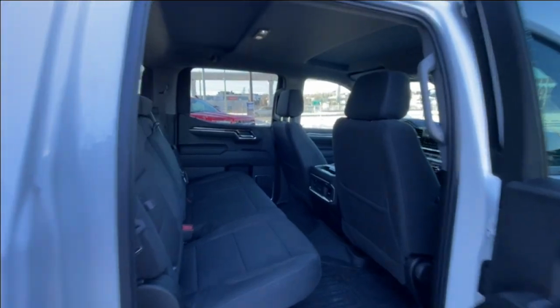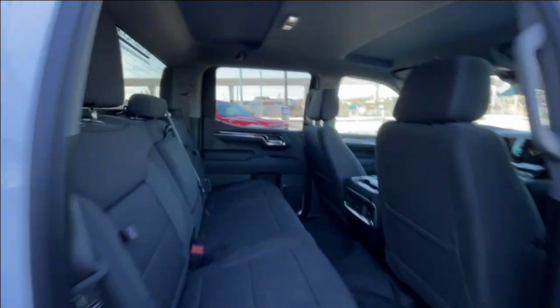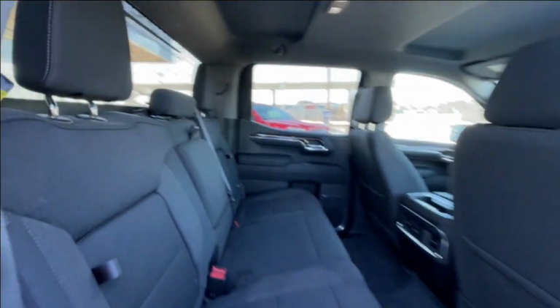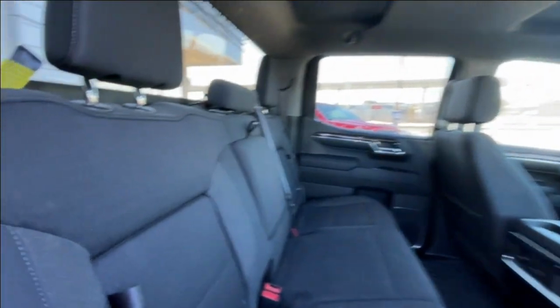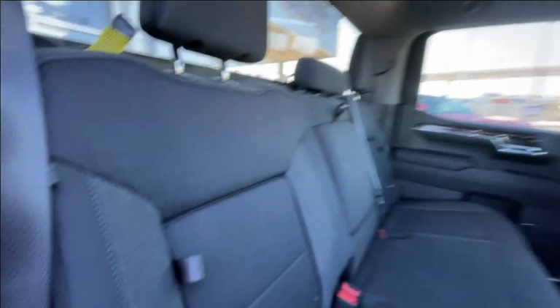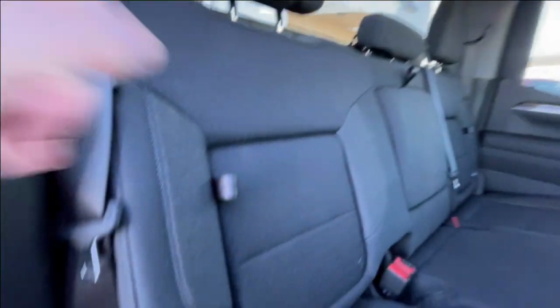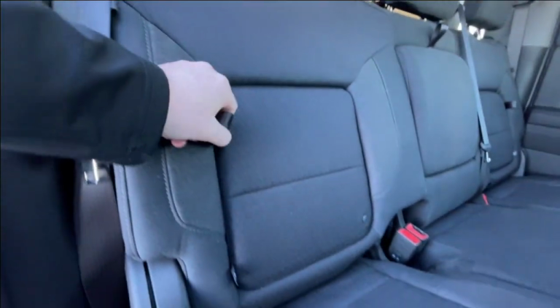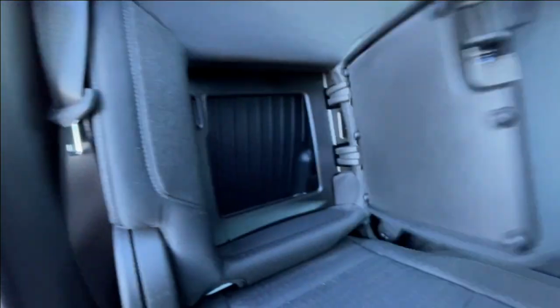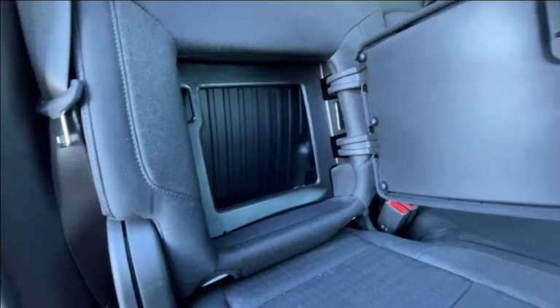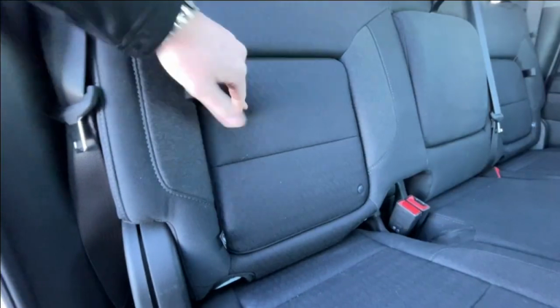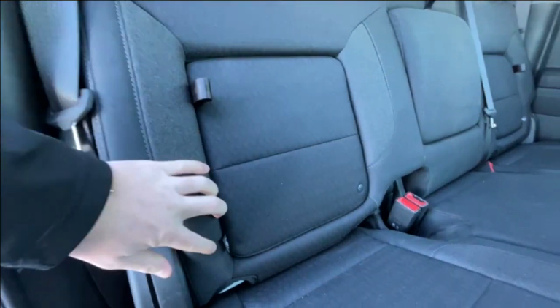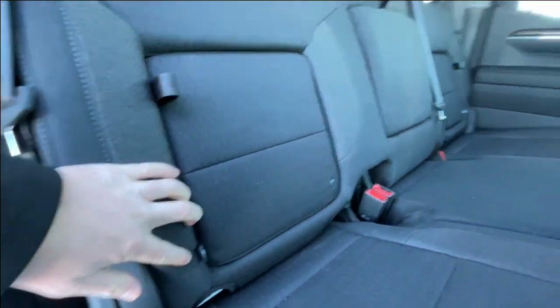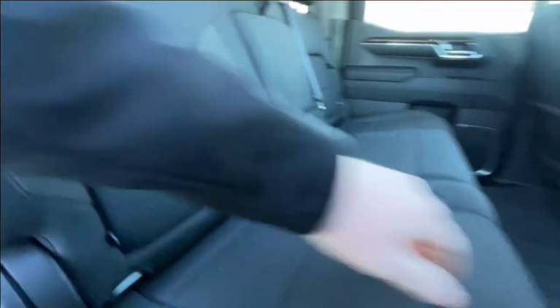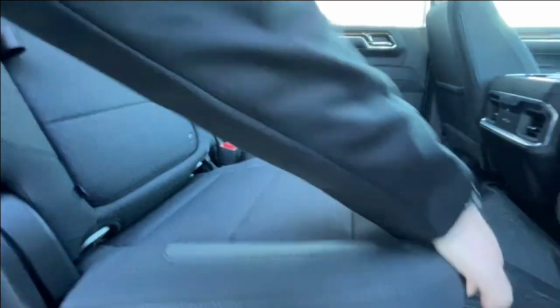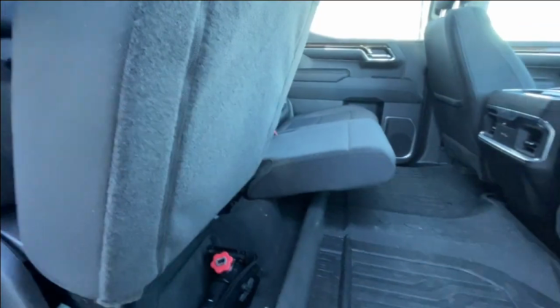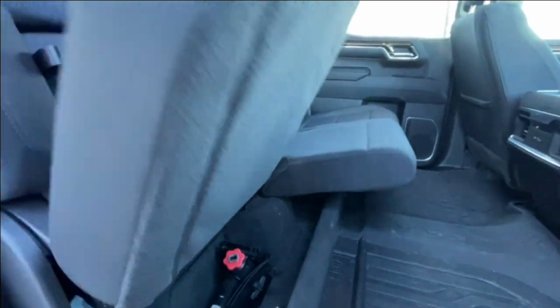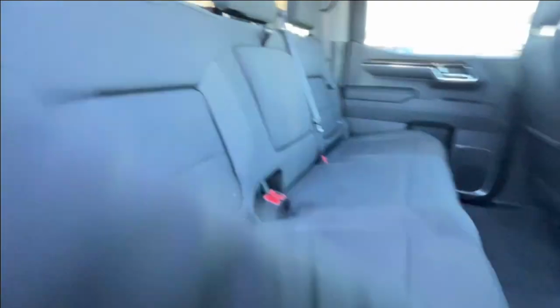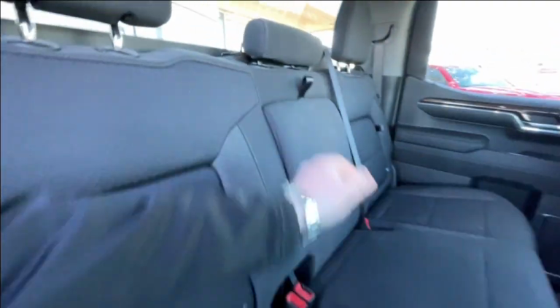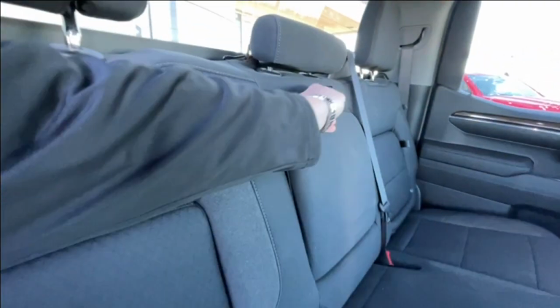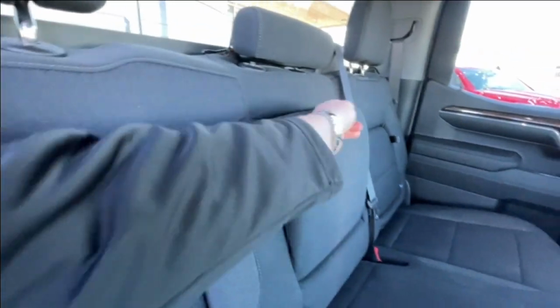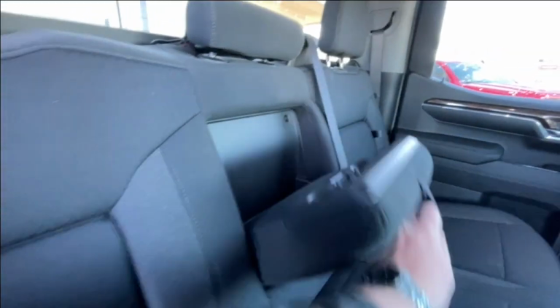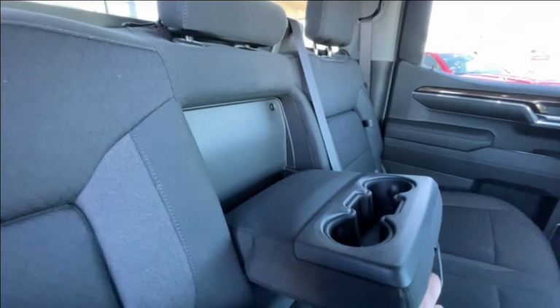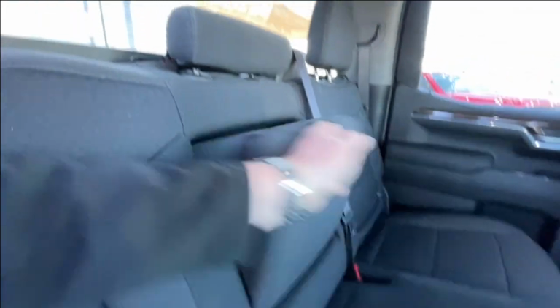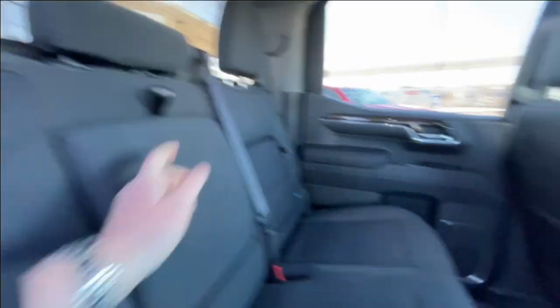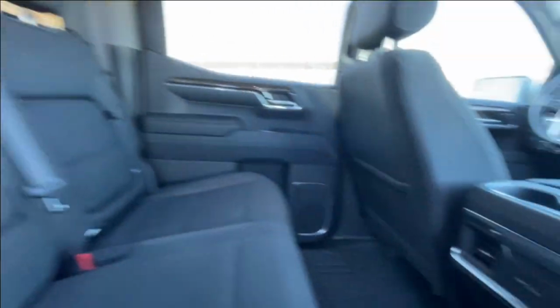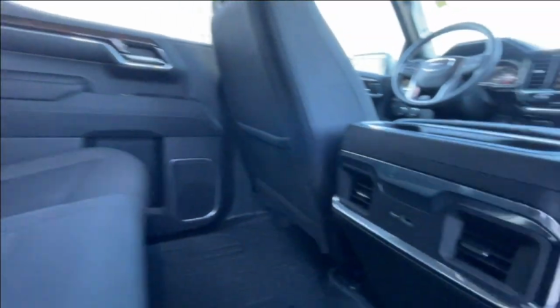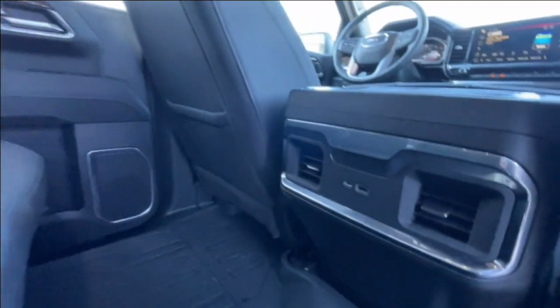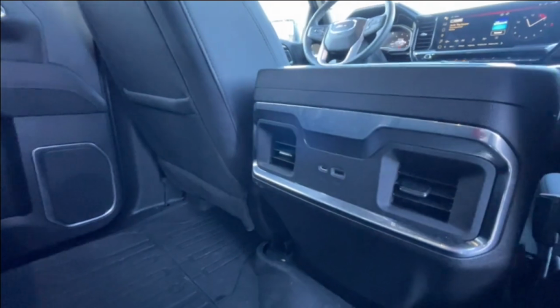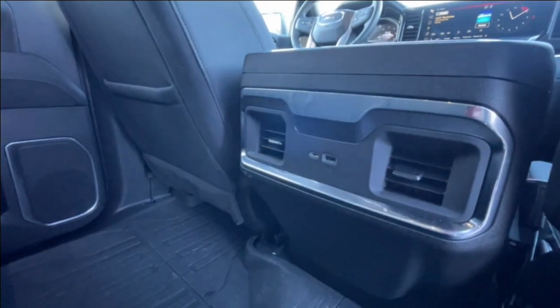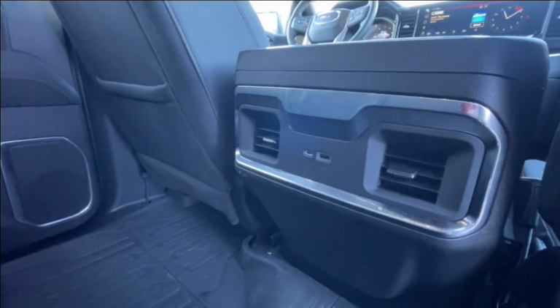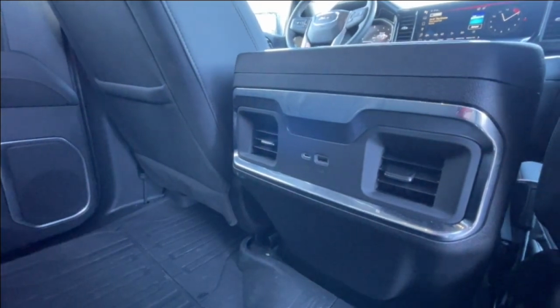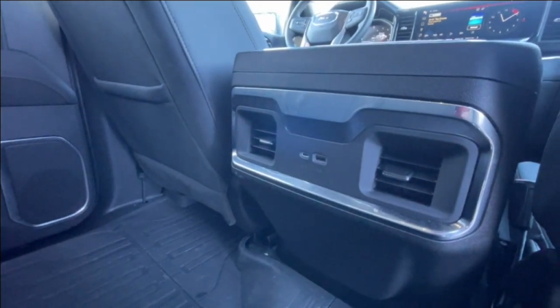Heading back inside the Elevation, the back seats have in-seat storage, are car seat ready, and come in a 60-40 split. Cup holders come down in the middle, and in the center console of the vehicle you can find two USB charging ports.